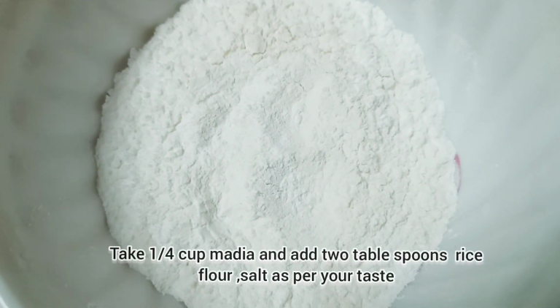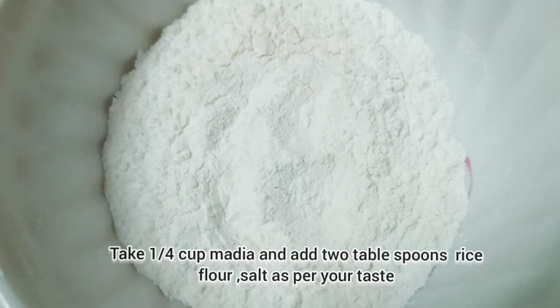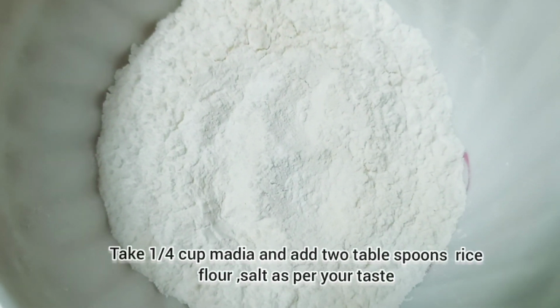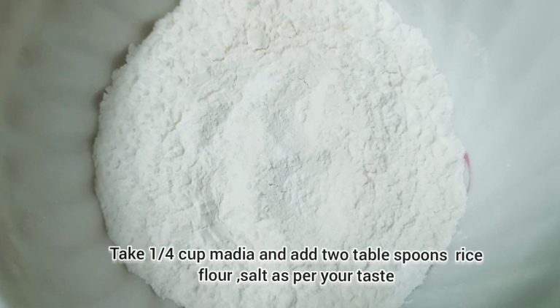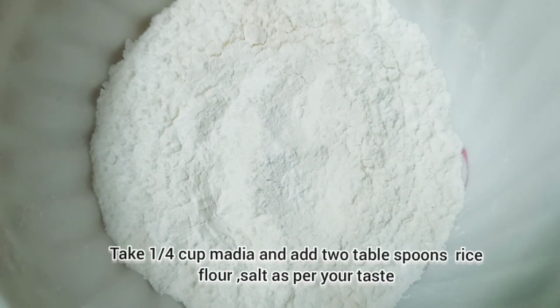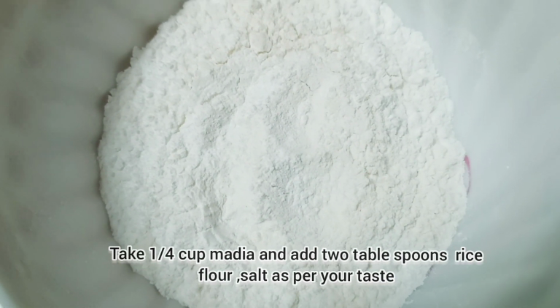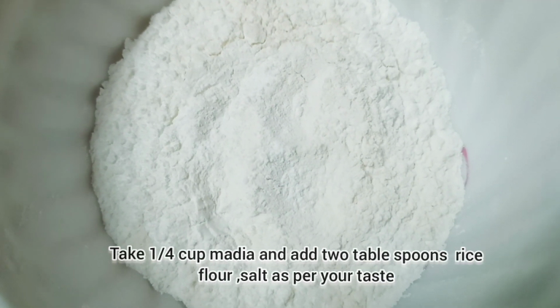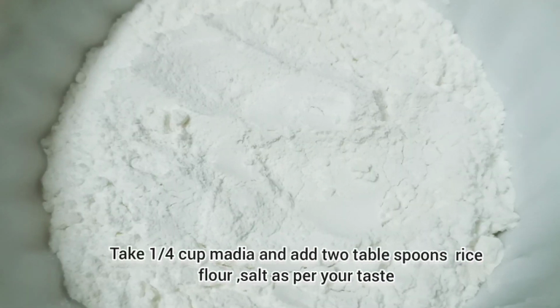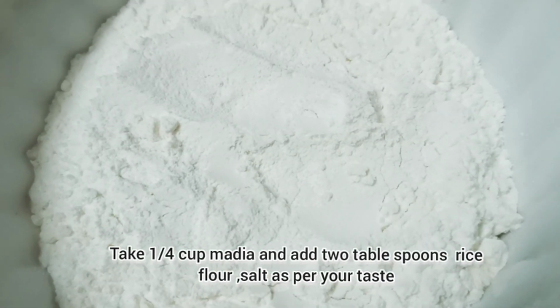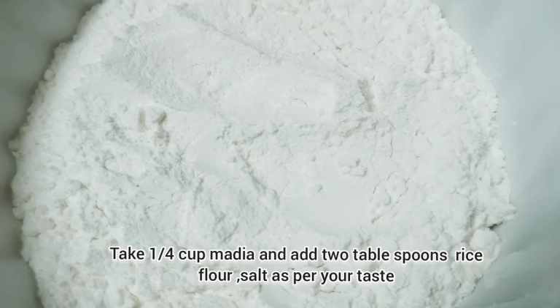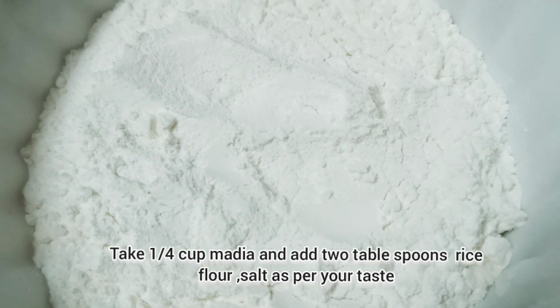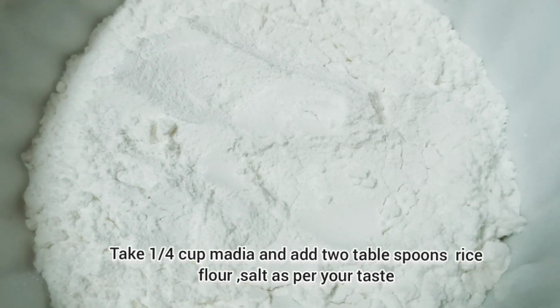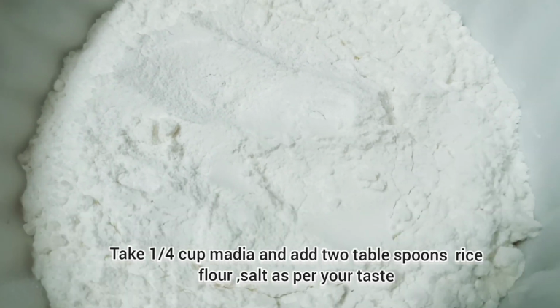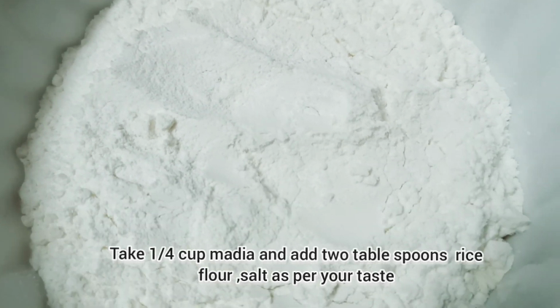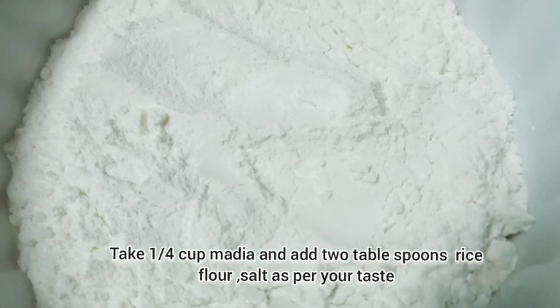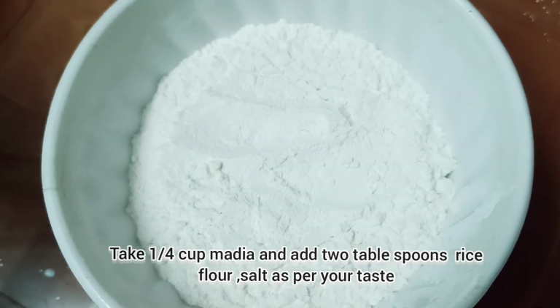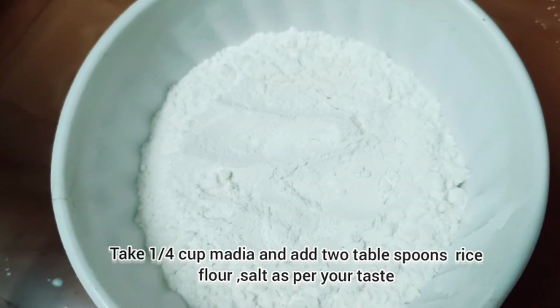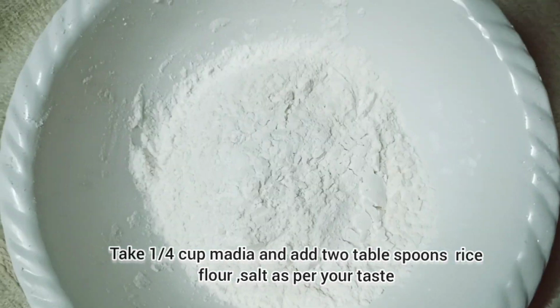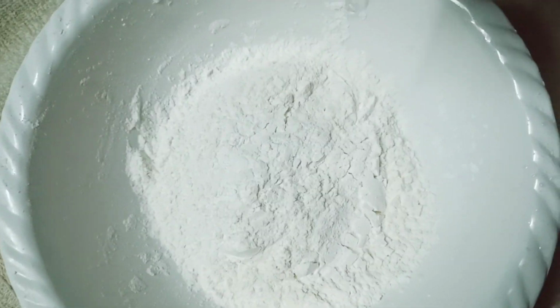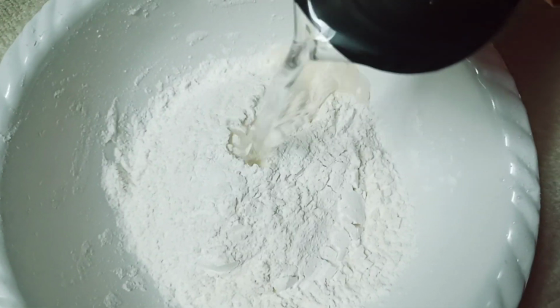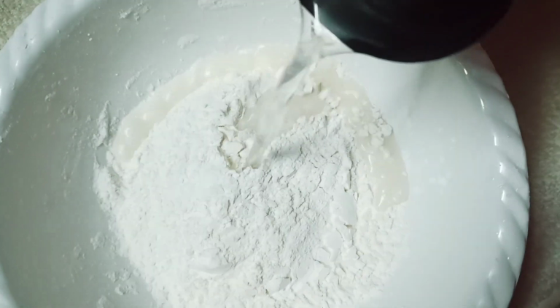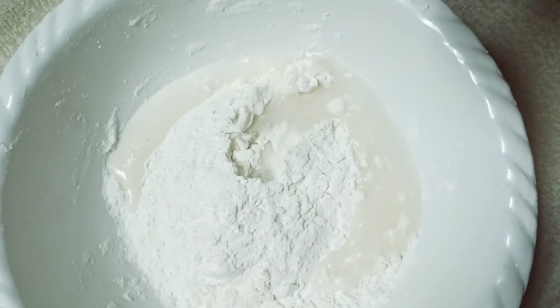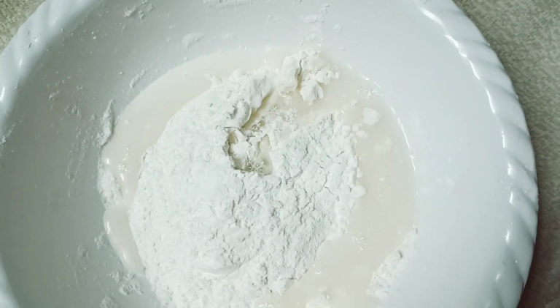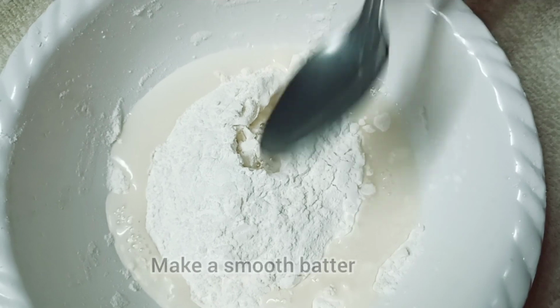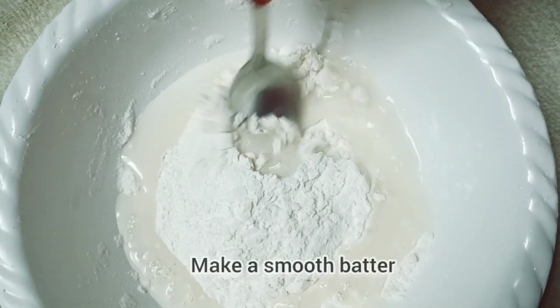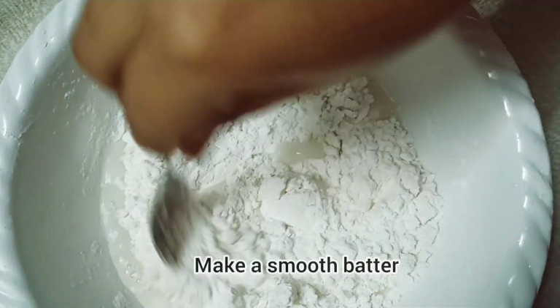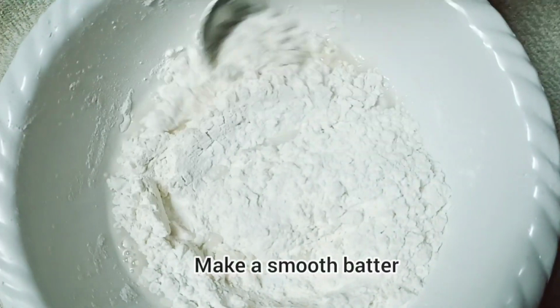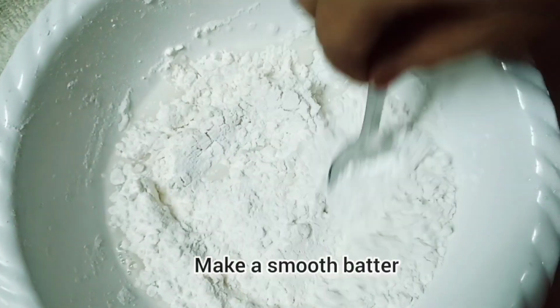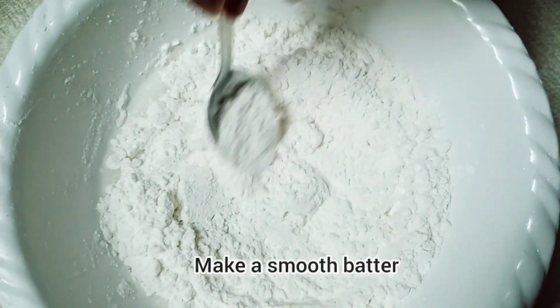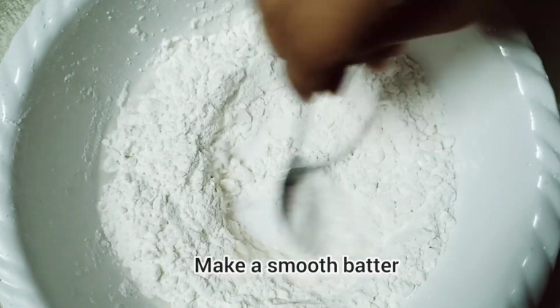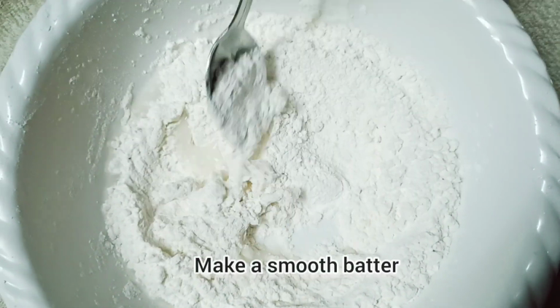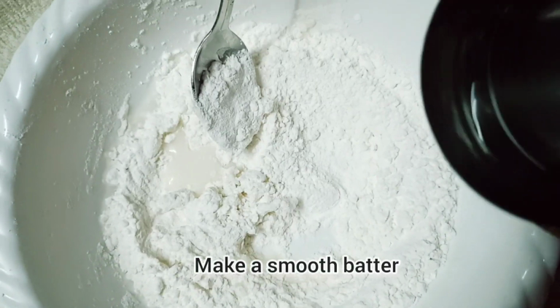Add 2 tablespoons of rice flour. Add water to the batter and mix into a paste.